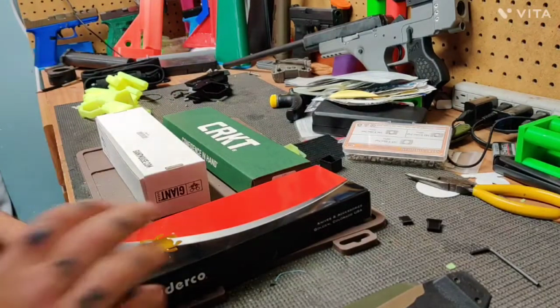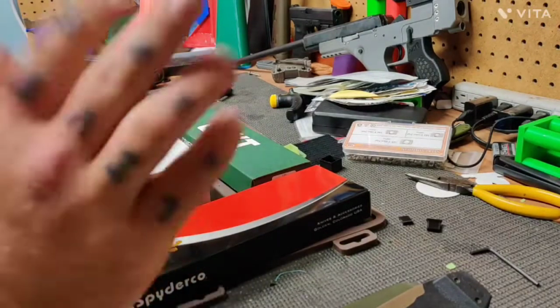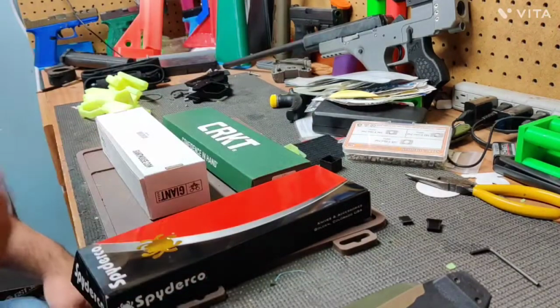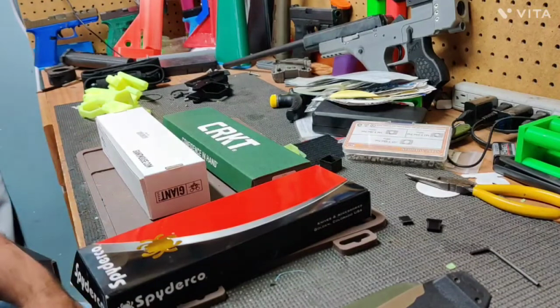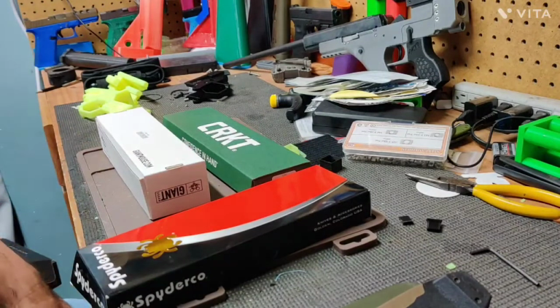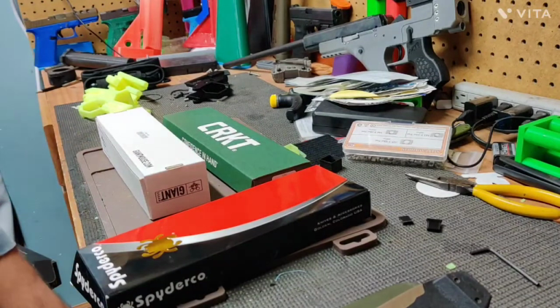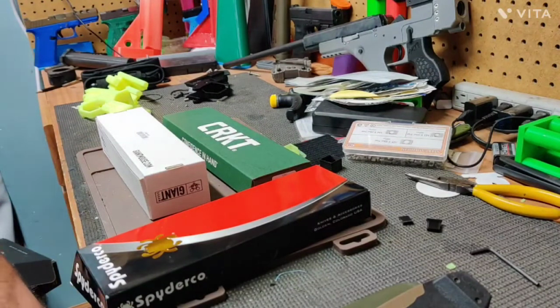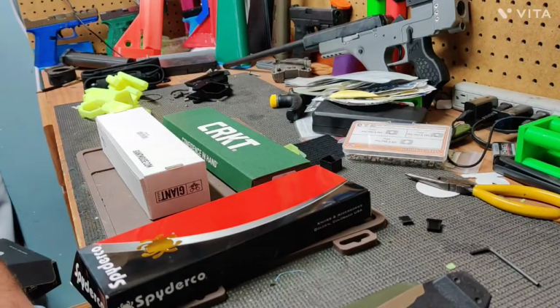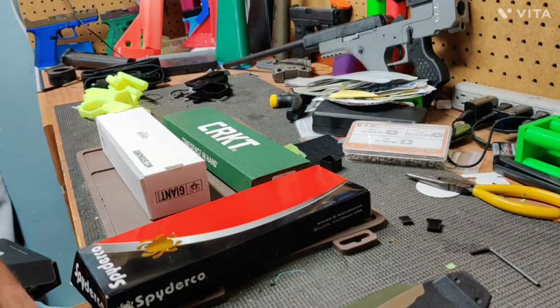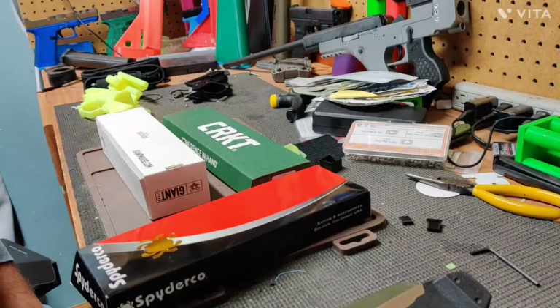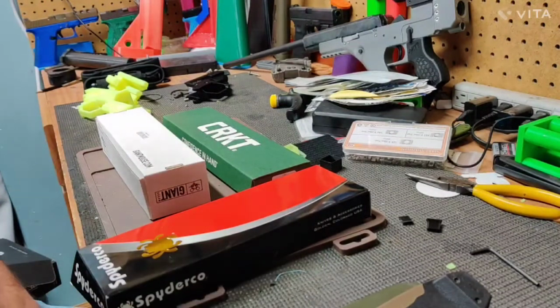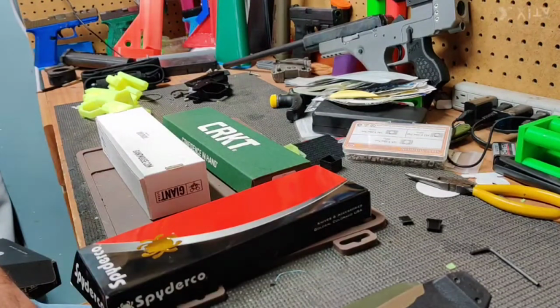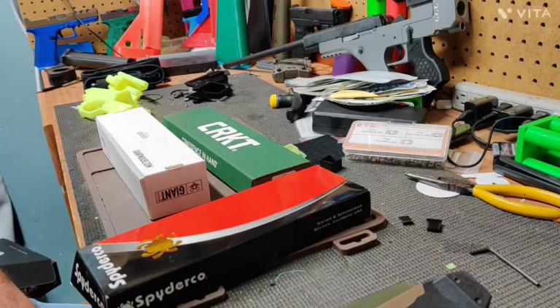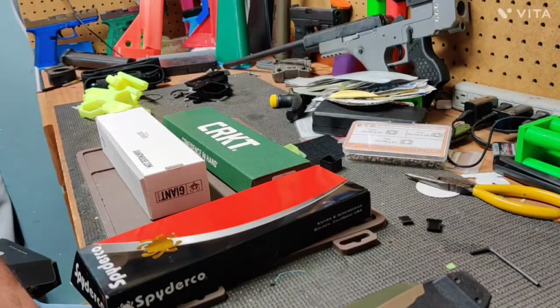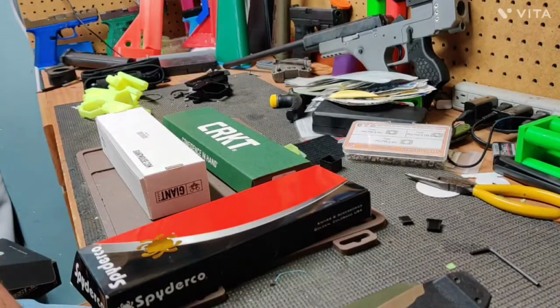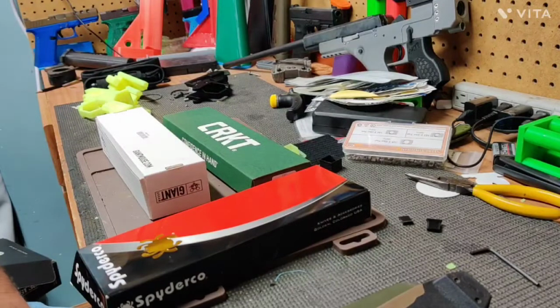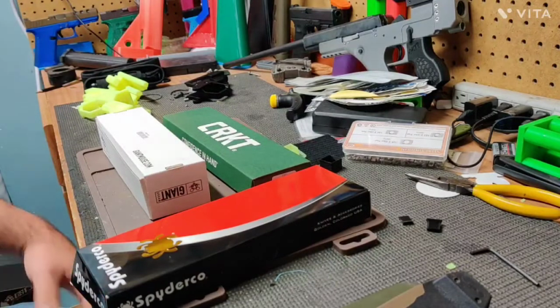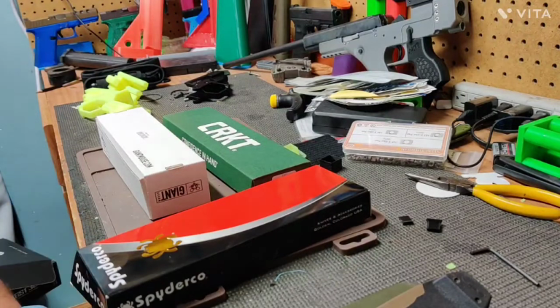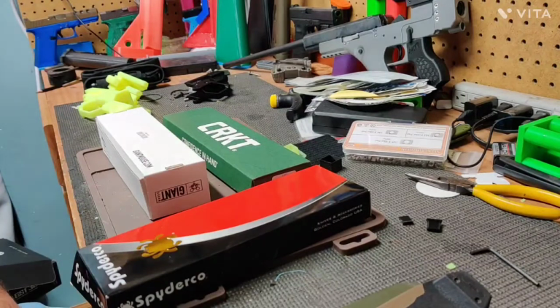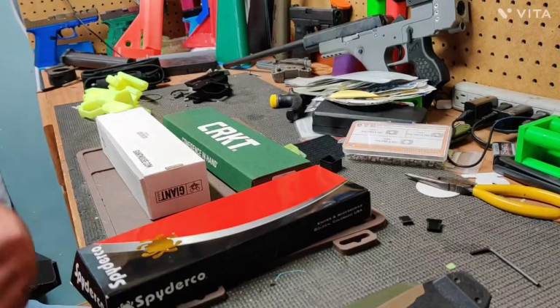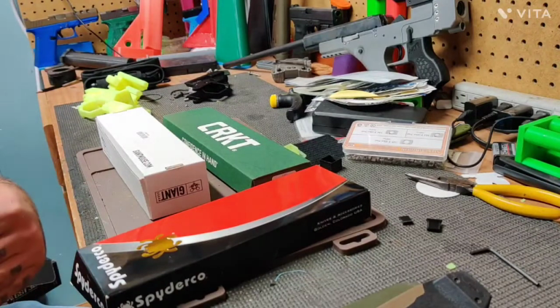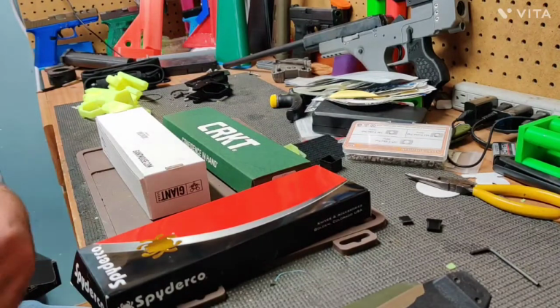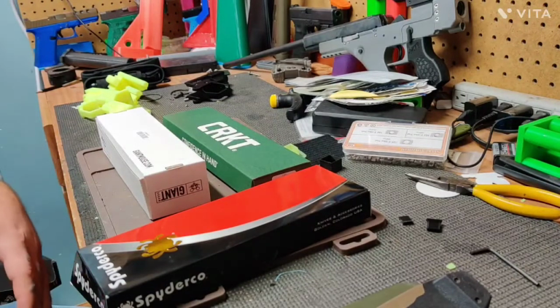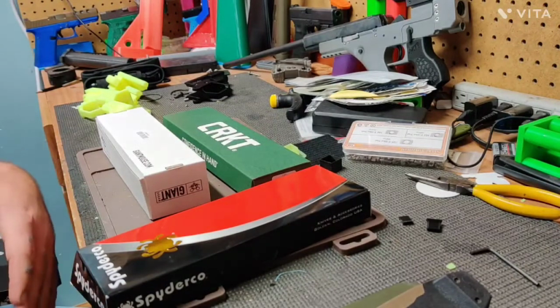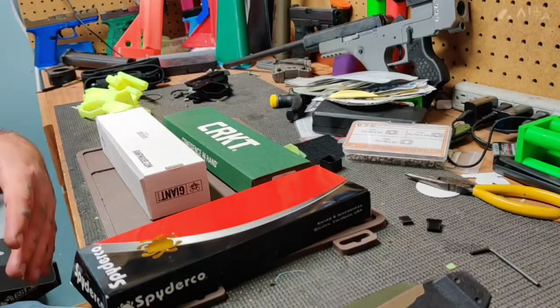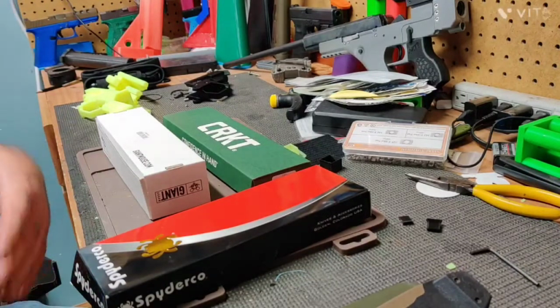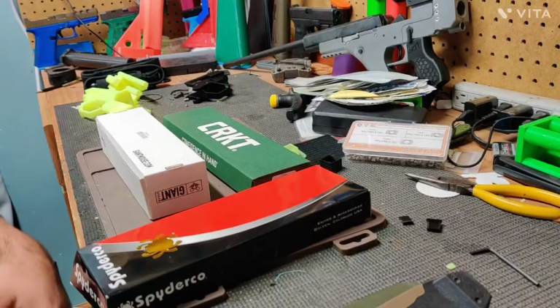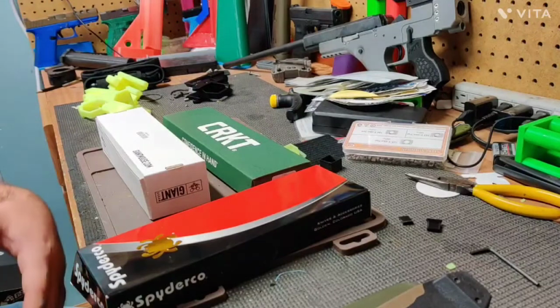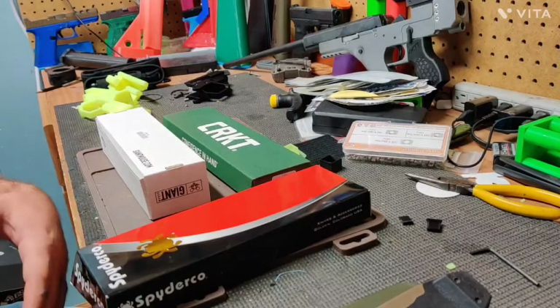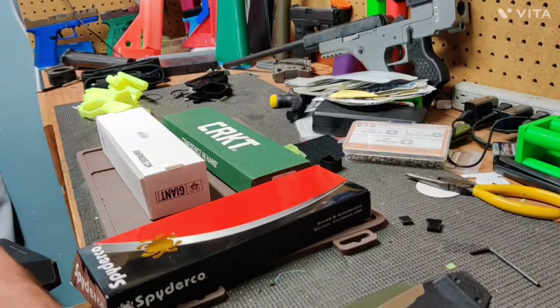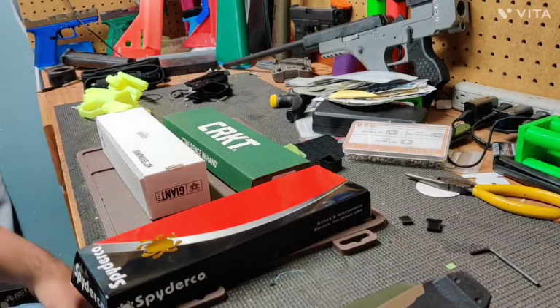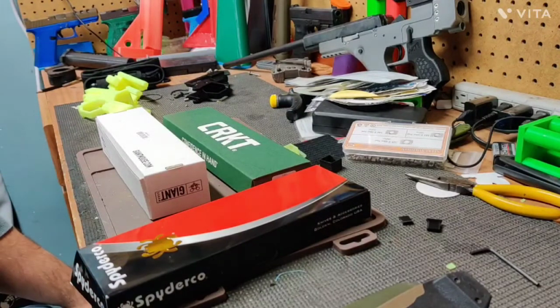I've been deer hunting since I was probably 10 or 11 years old when I first started going. I'm 35 now, so I've been doing it for a while. For a long time I bought cheap knives and cussed at them every time I had to use them.